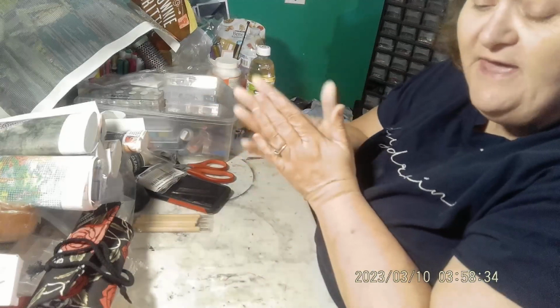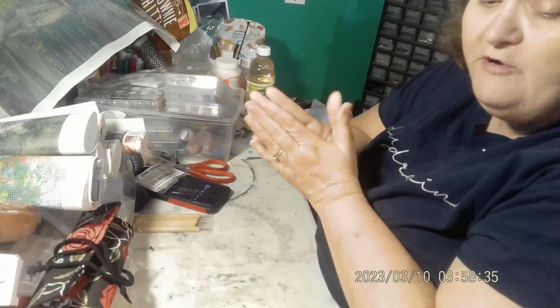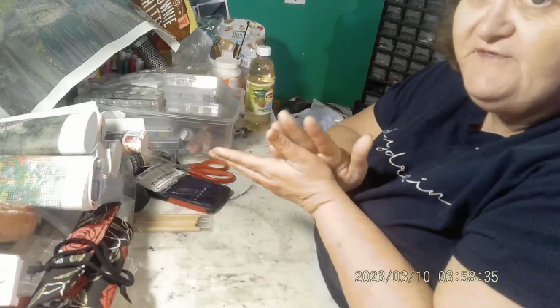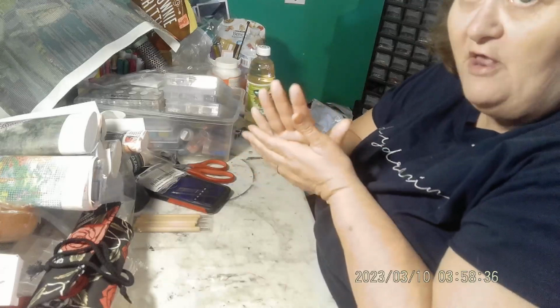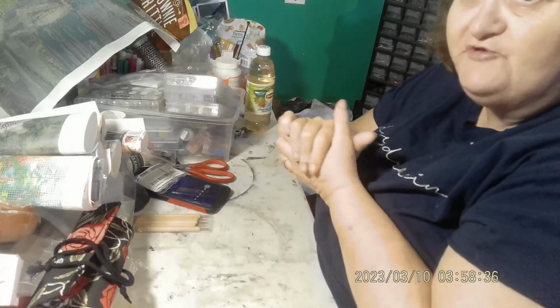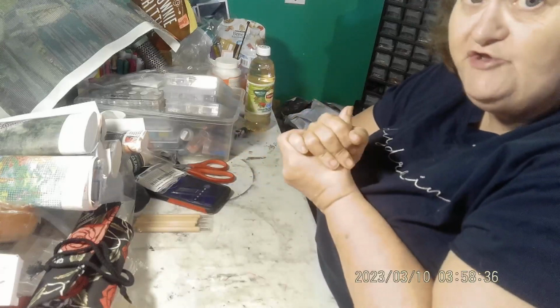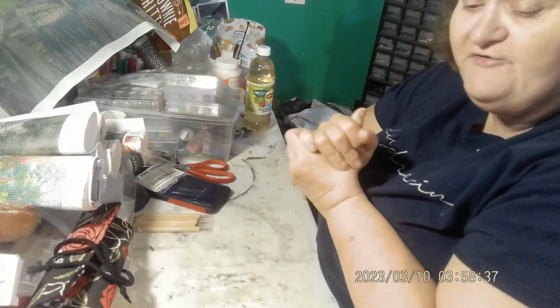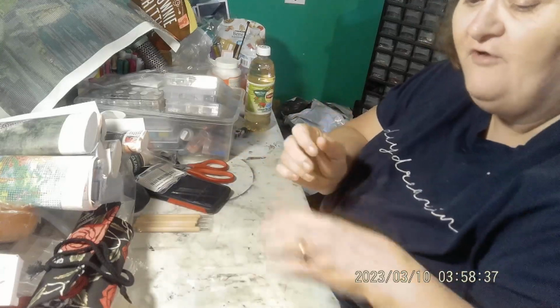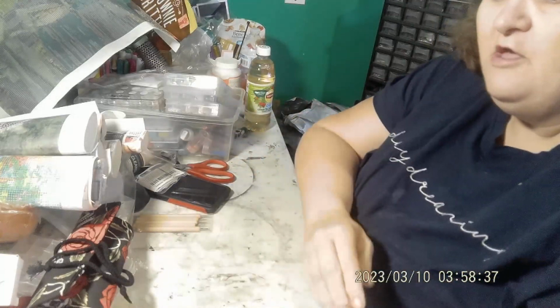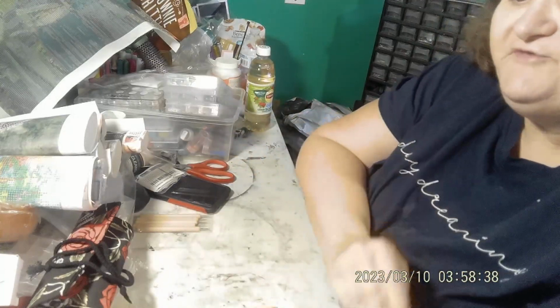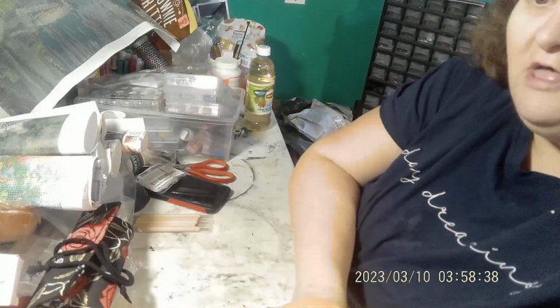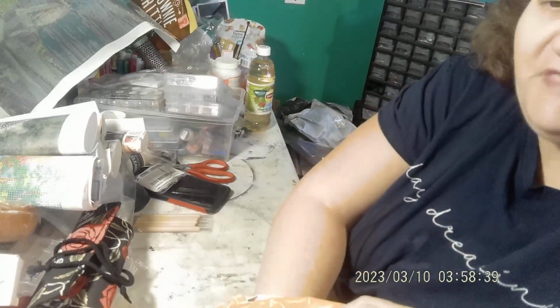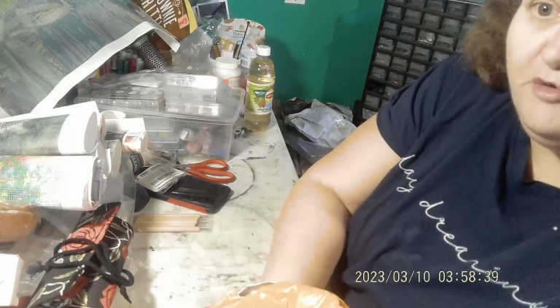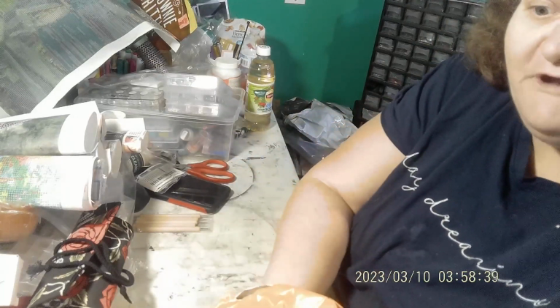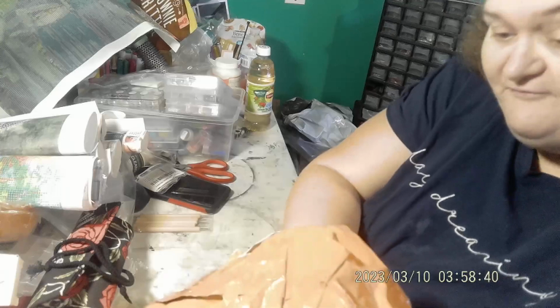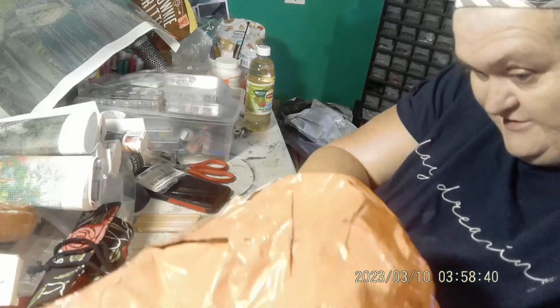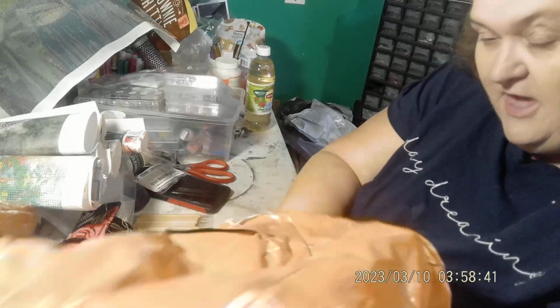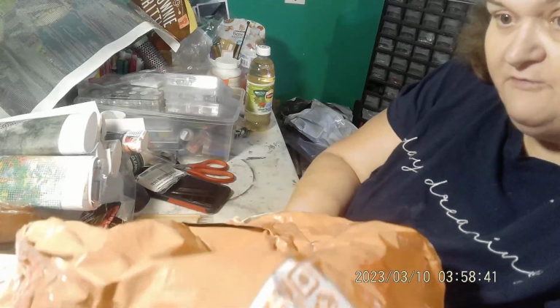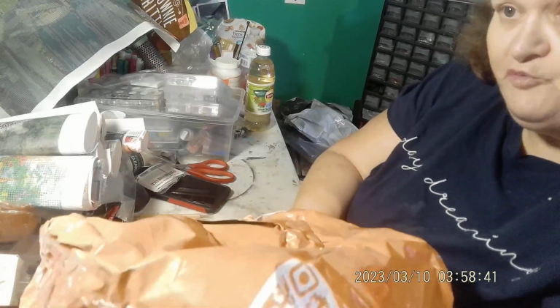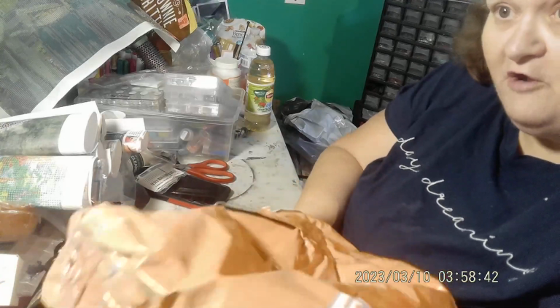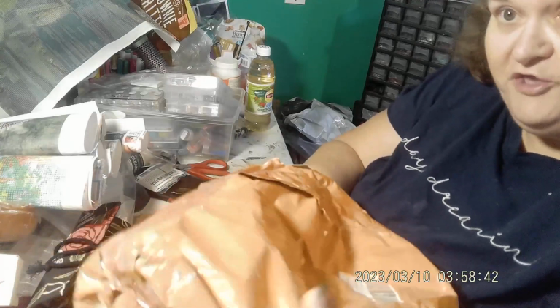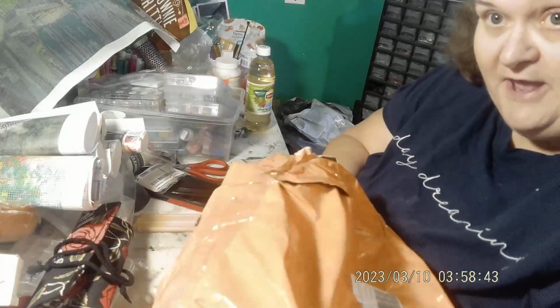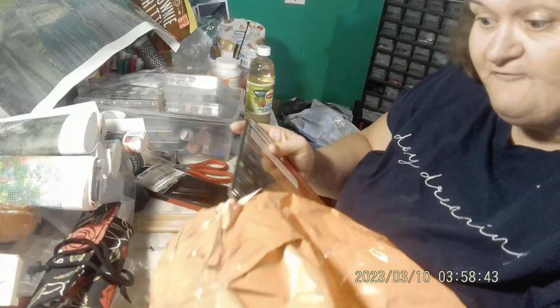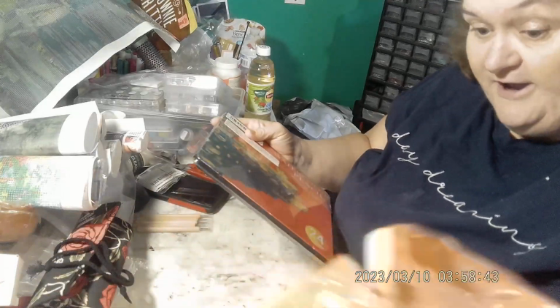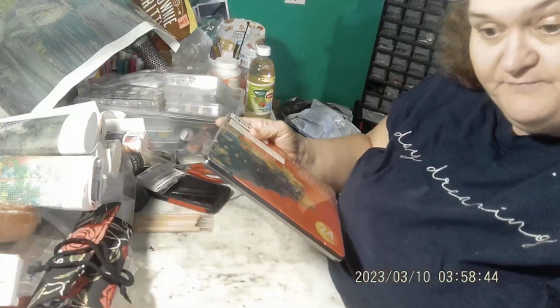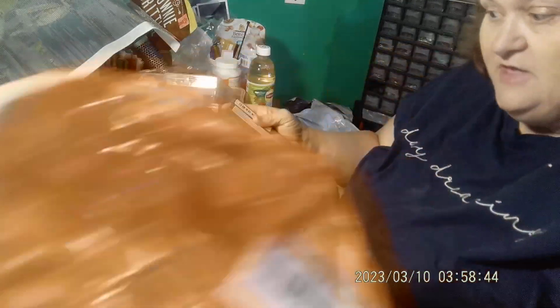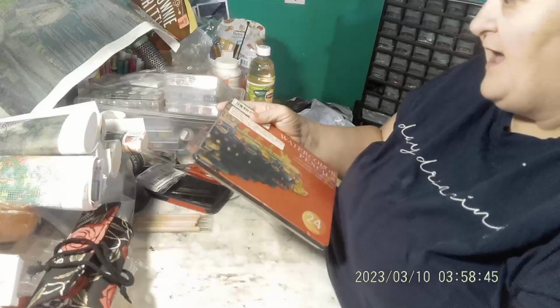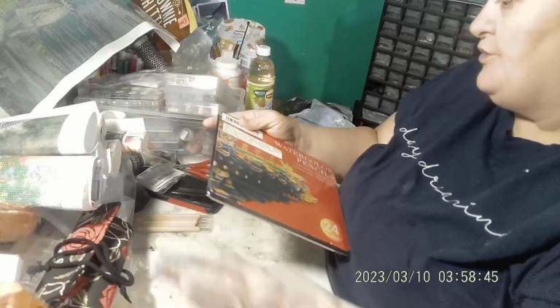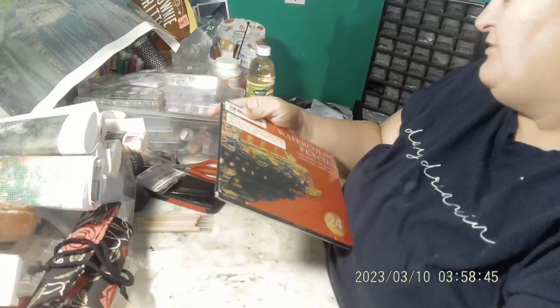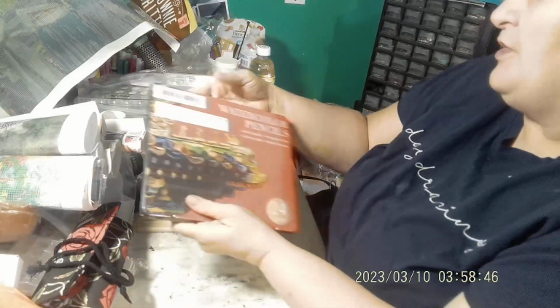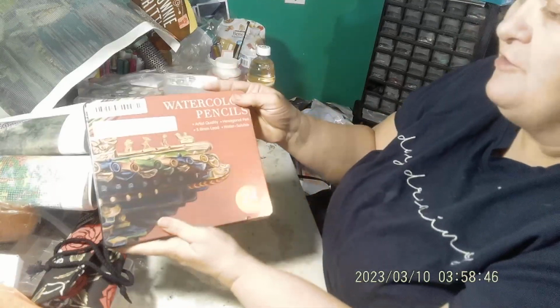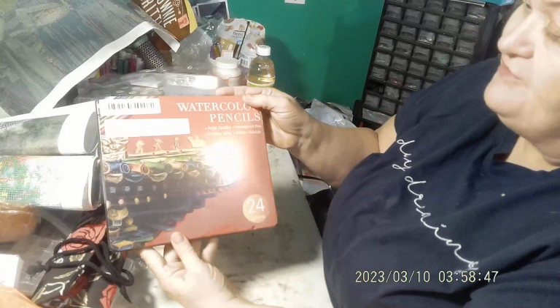Because I ordered $65 and some change worth of stuff in this haul, I was able to order a free gift — it was a $12 value and I got it for free. So I ordered the watercolor pencils.